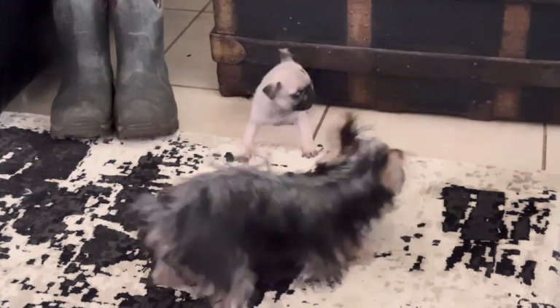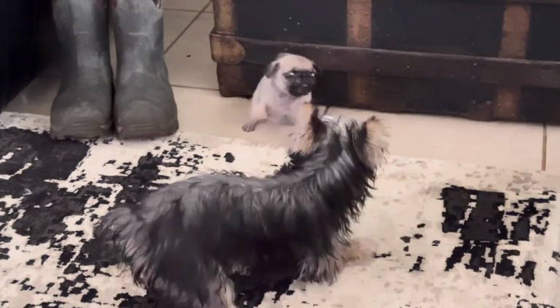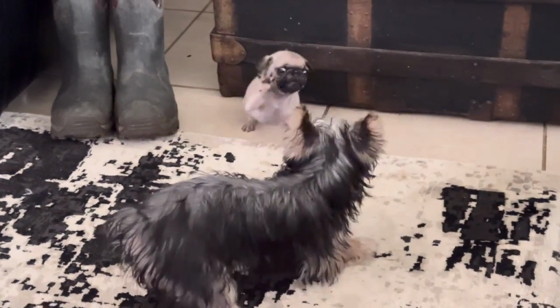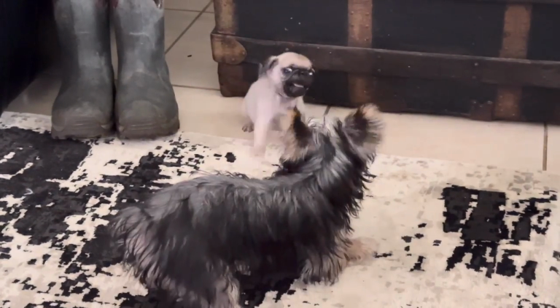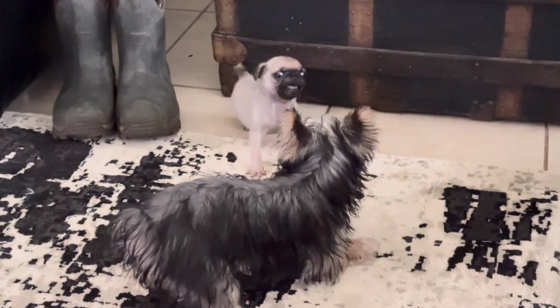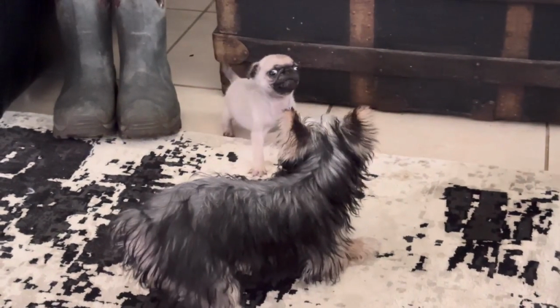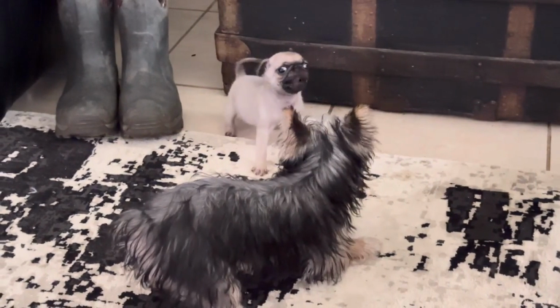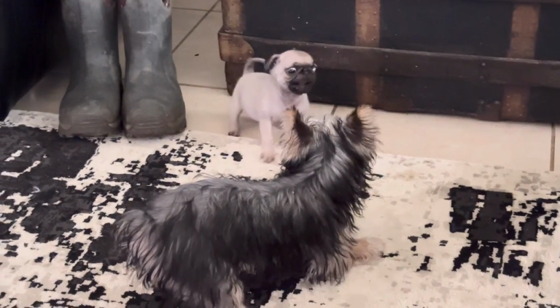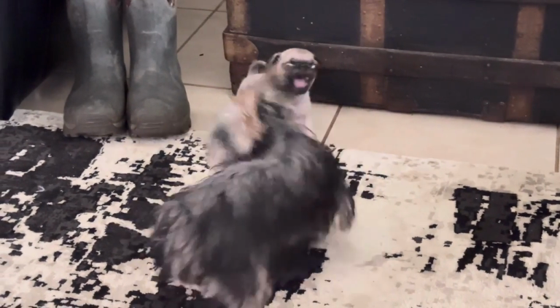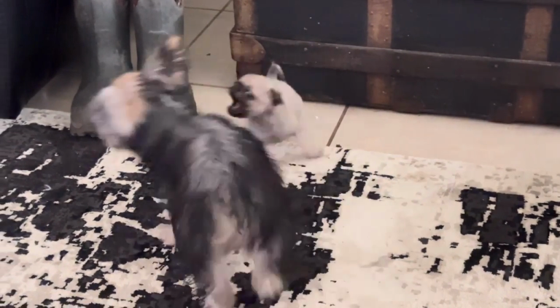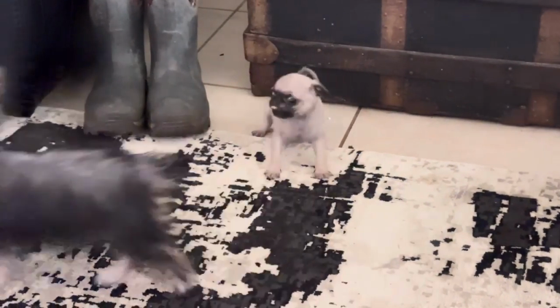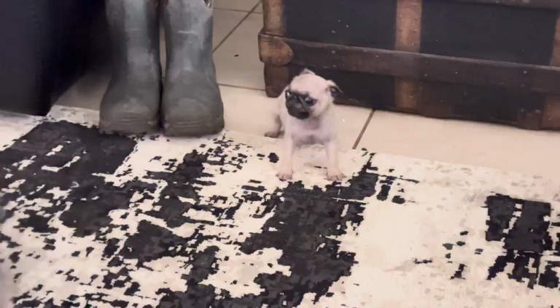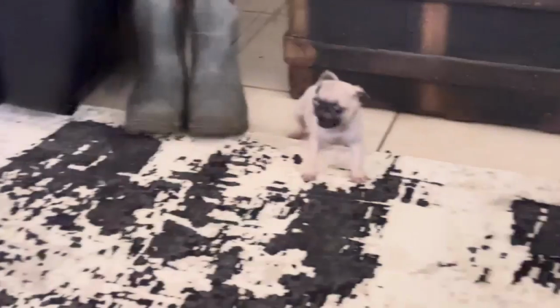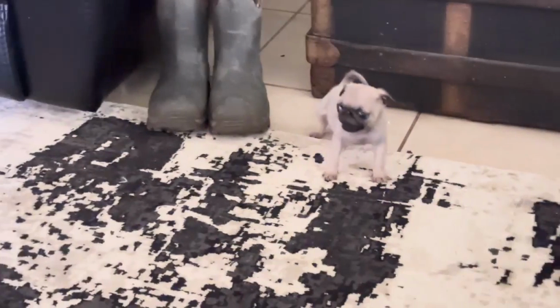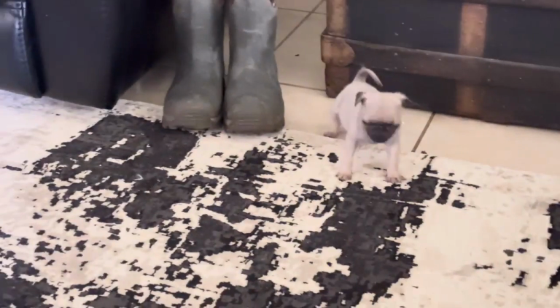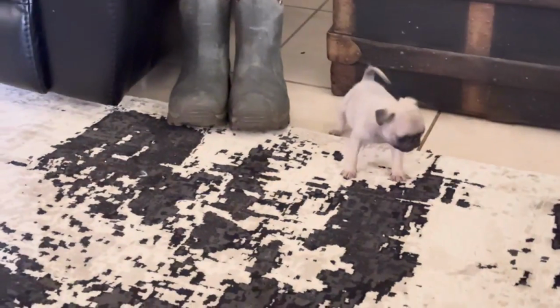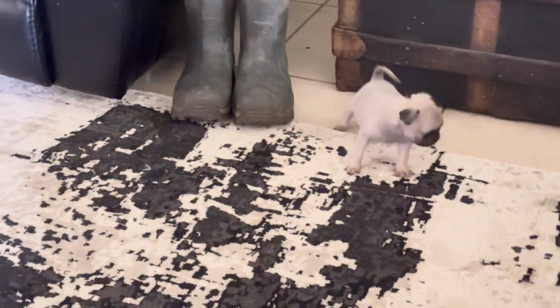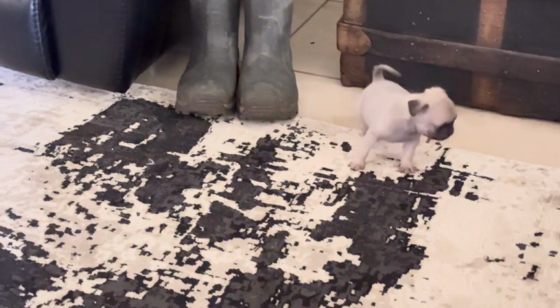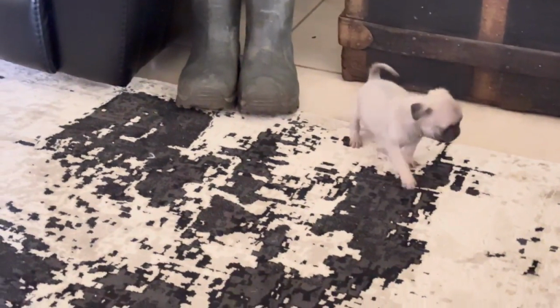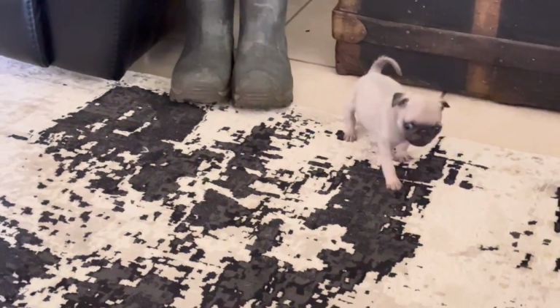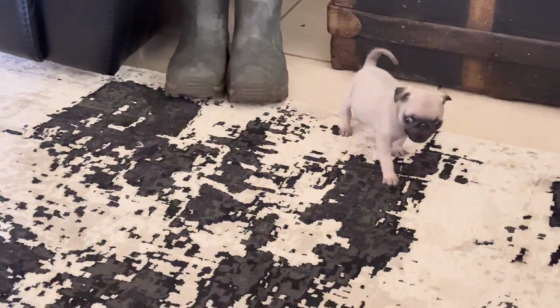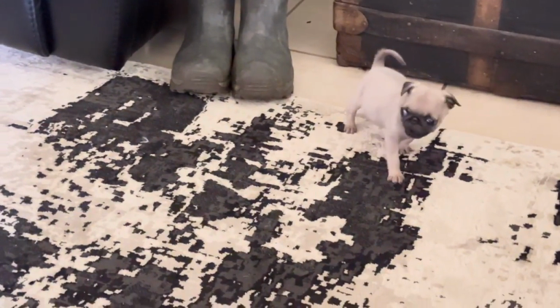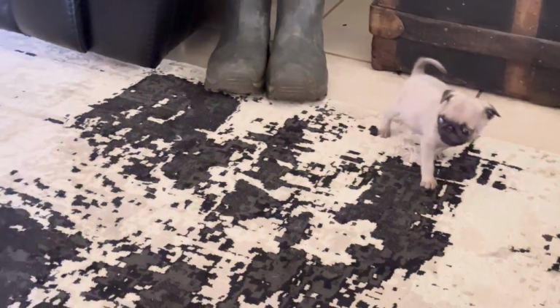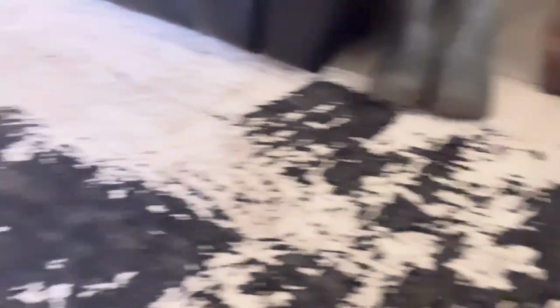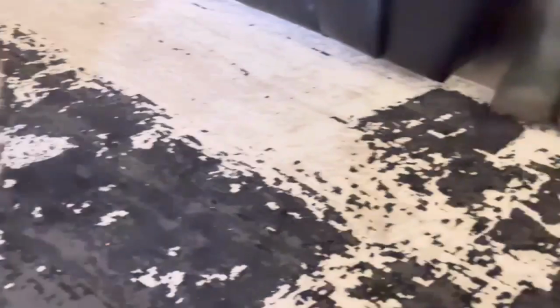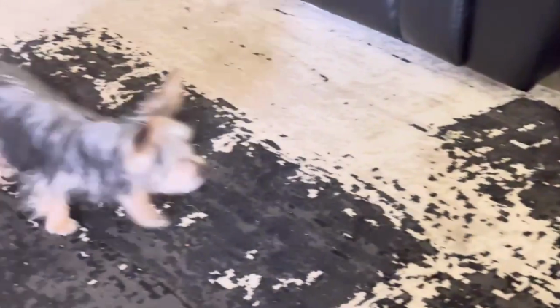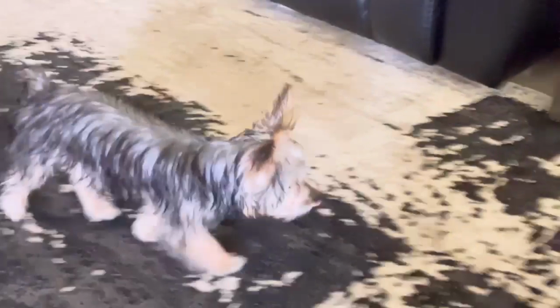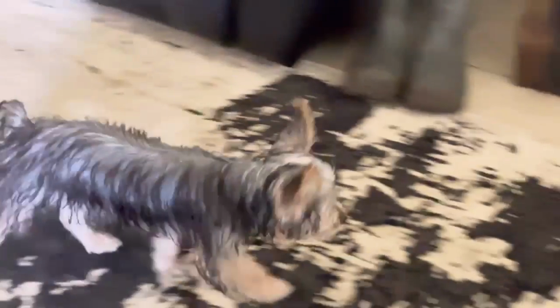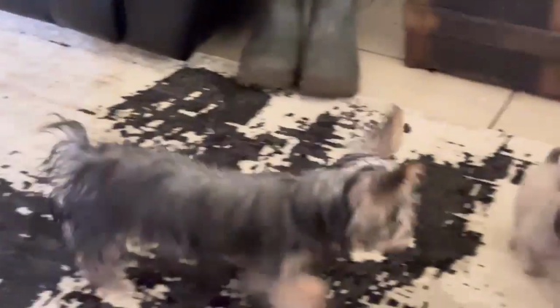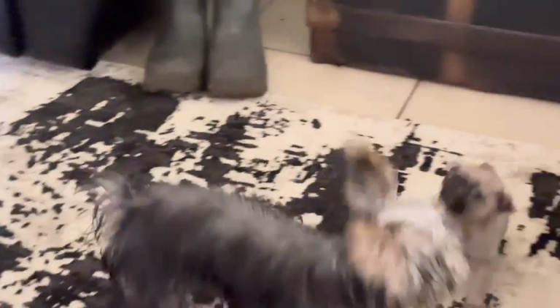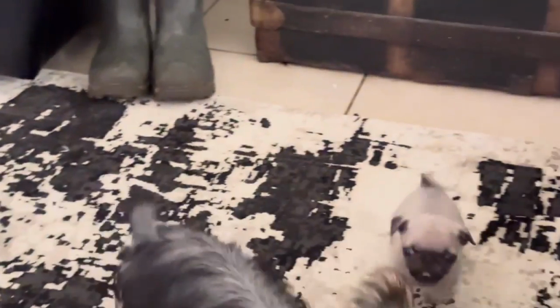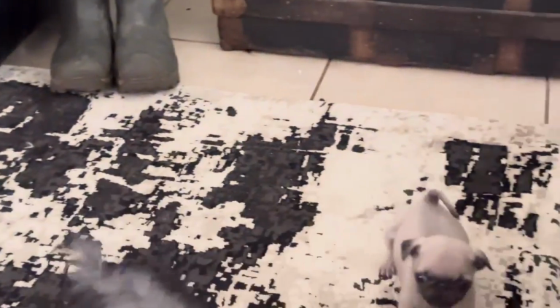I told you Roxy would aggravate the new puppy and that's exactly what she does — watch her, here she comes!